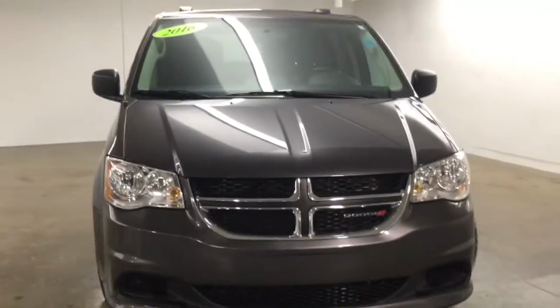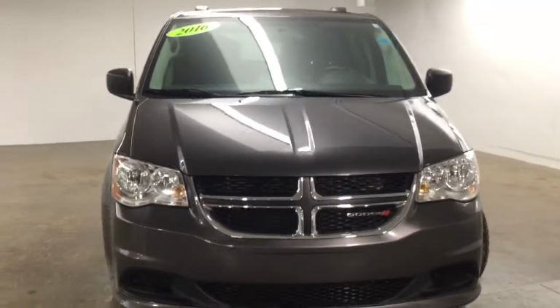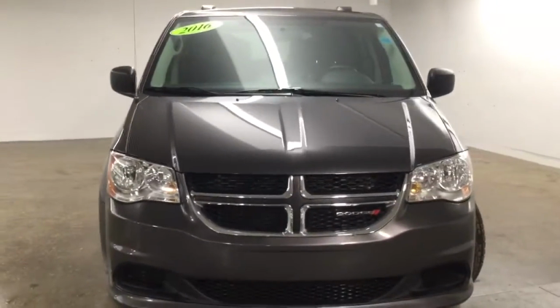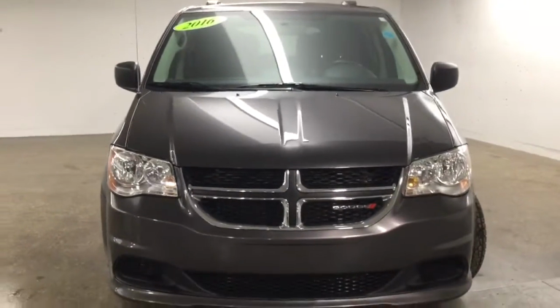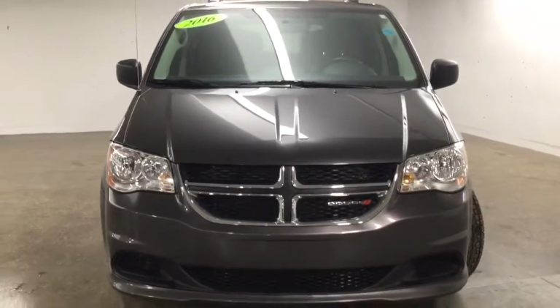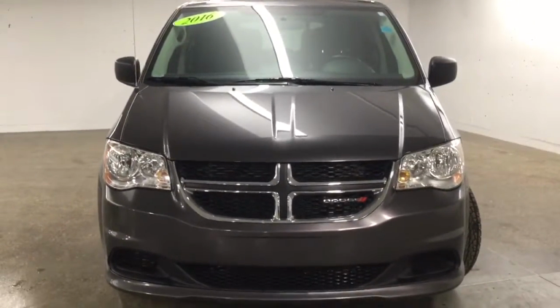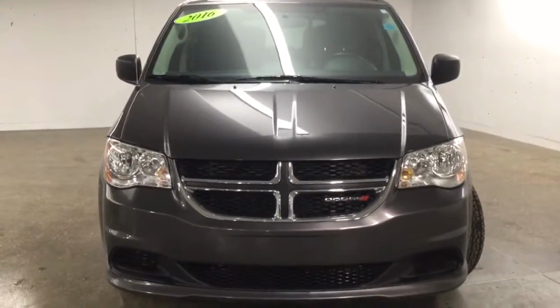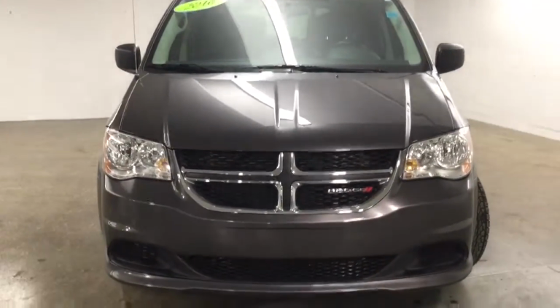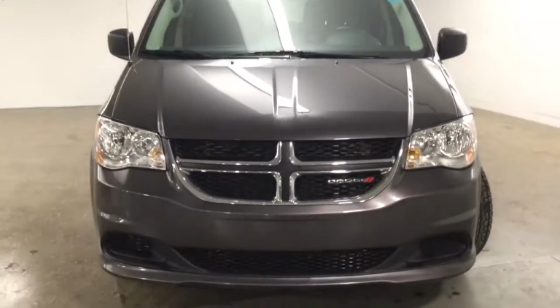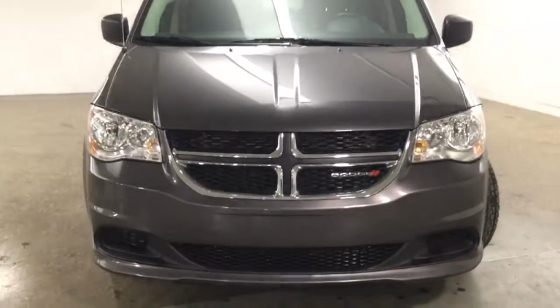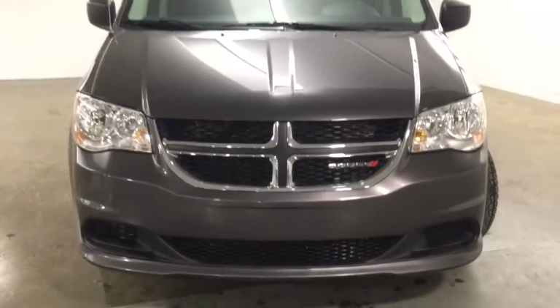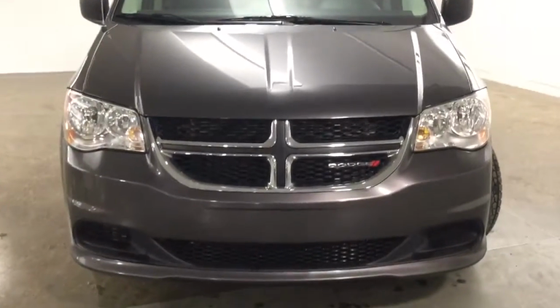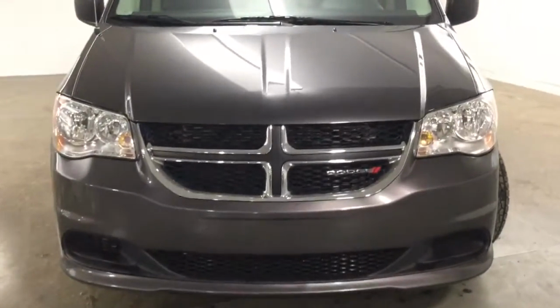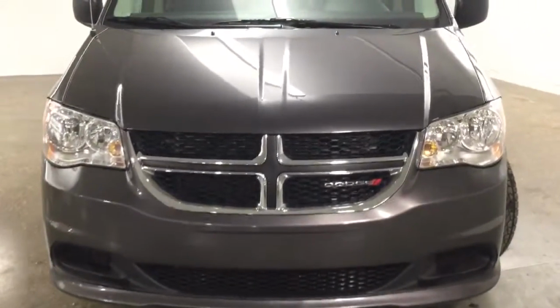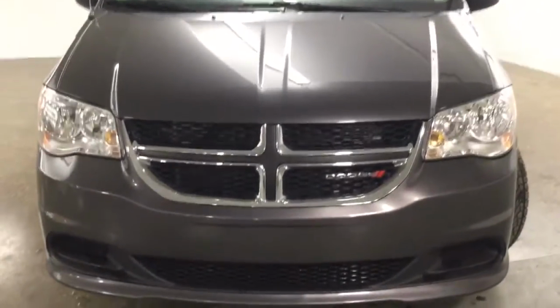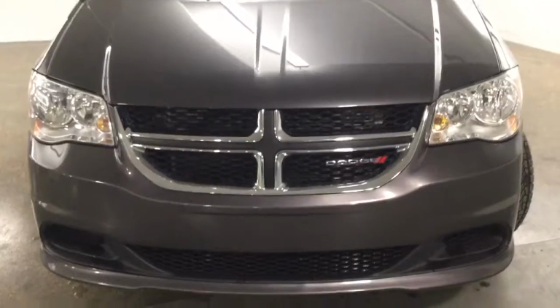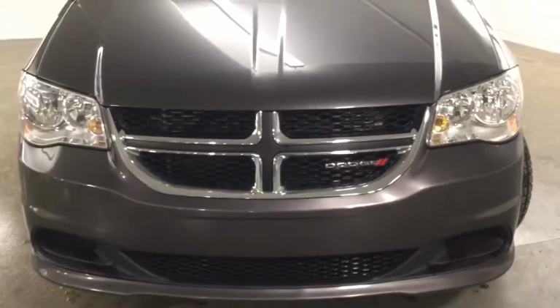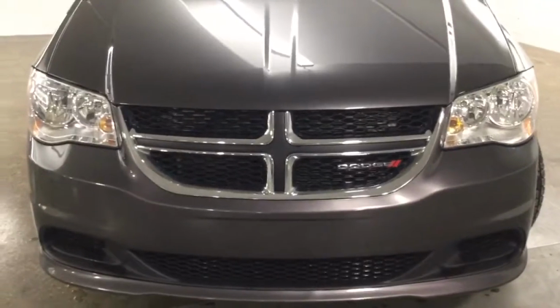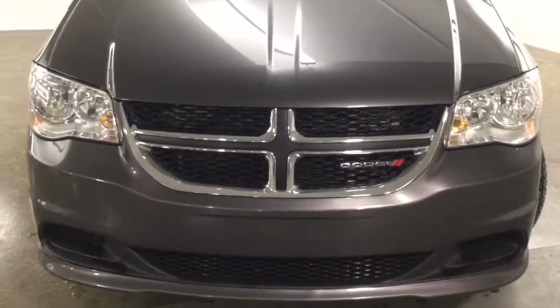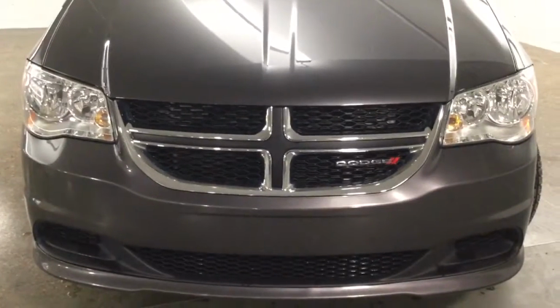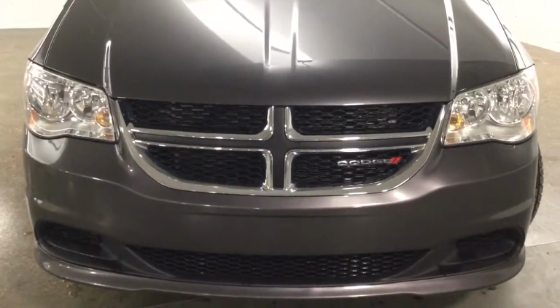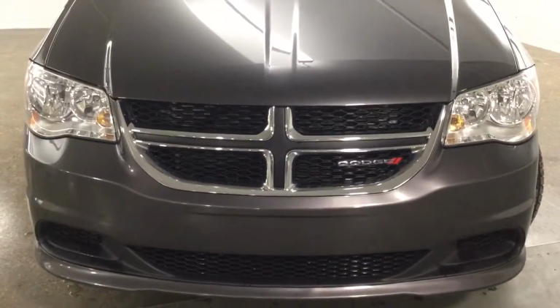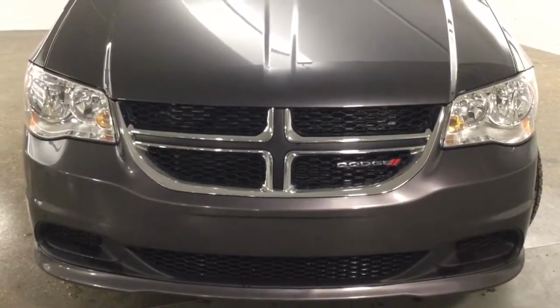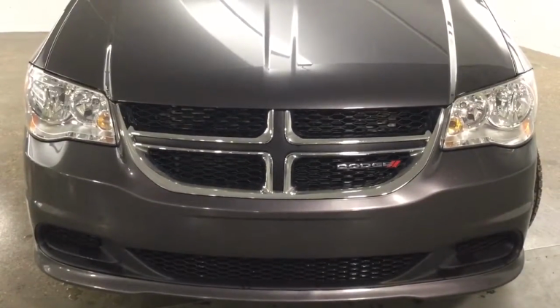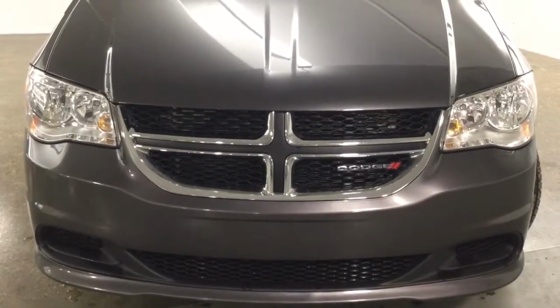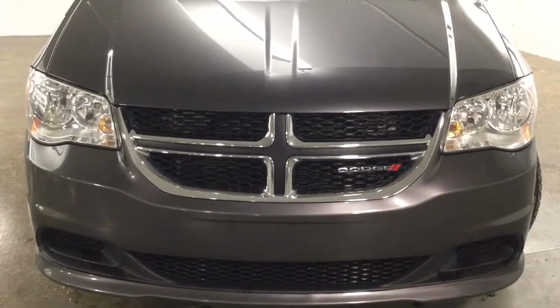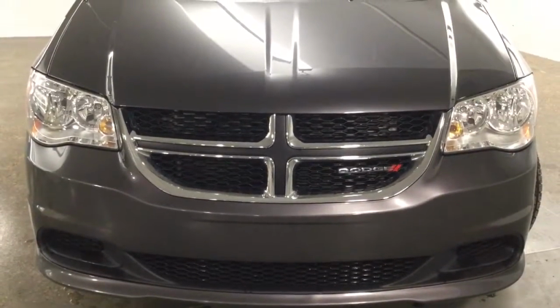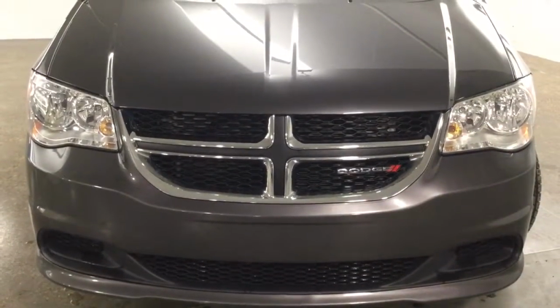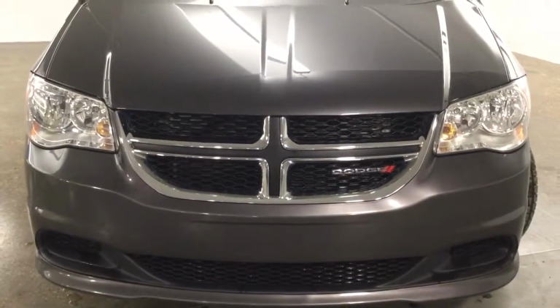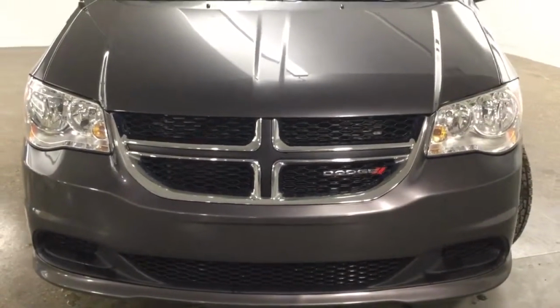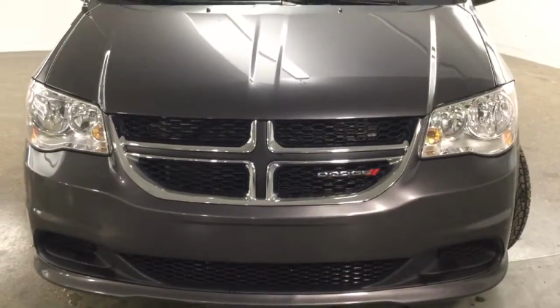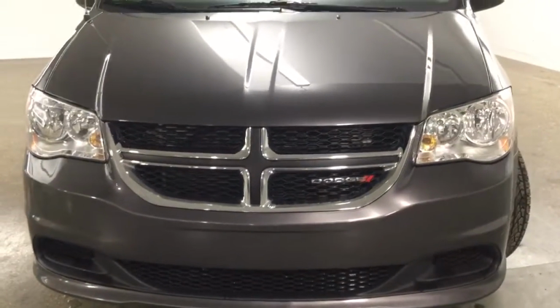Under the hood we have a 3.6 liter engine. On the front here we have our daytime lights, as well as headlights.